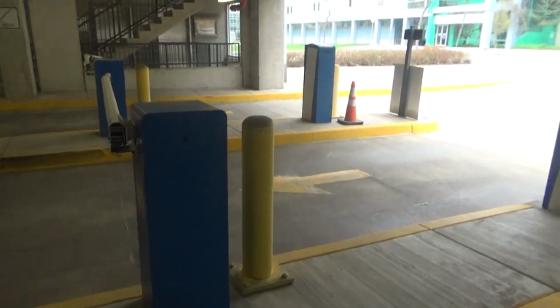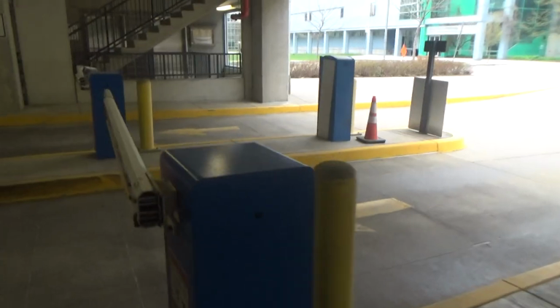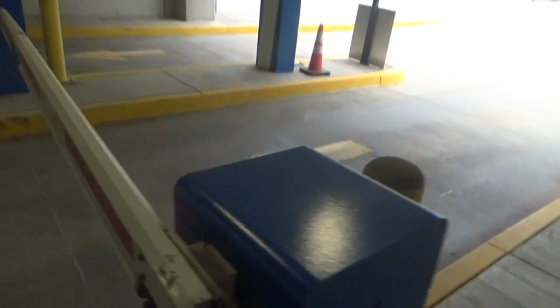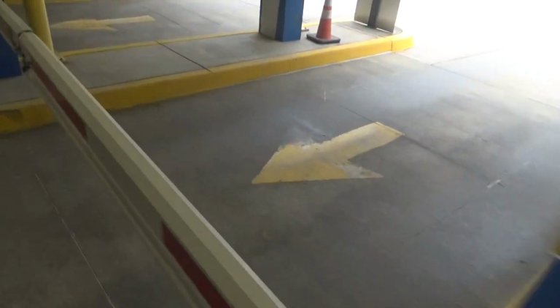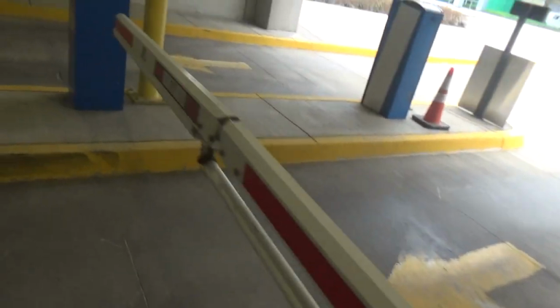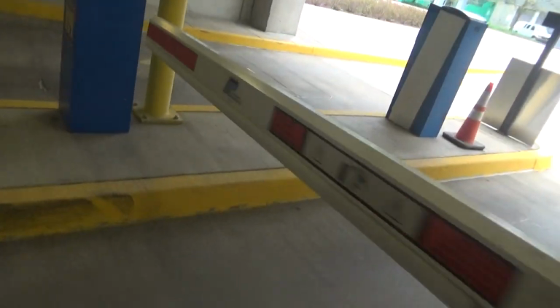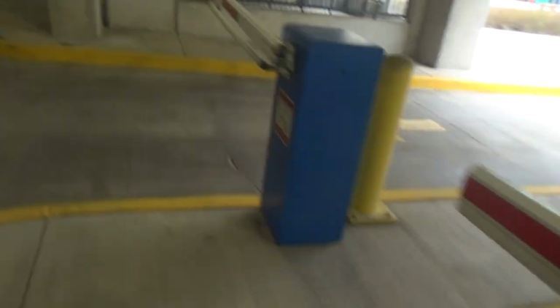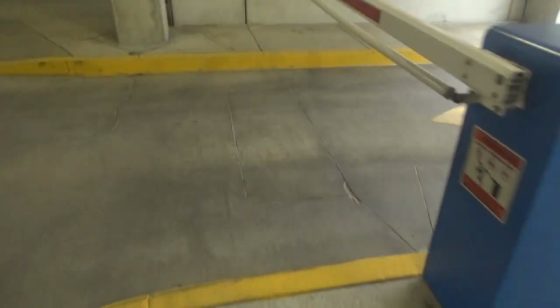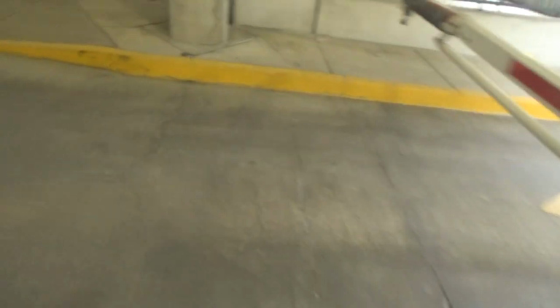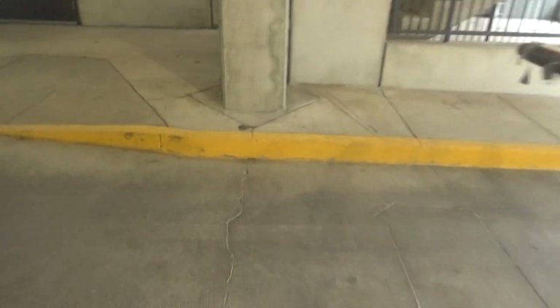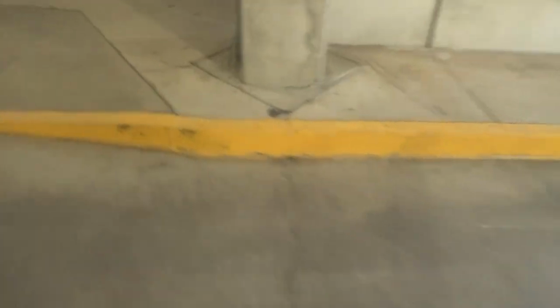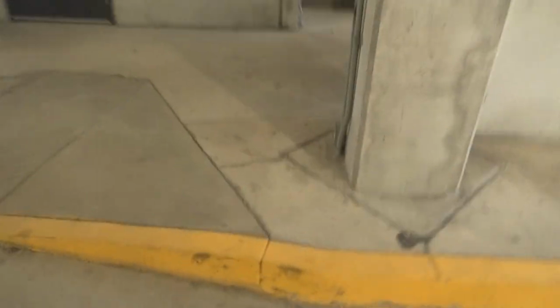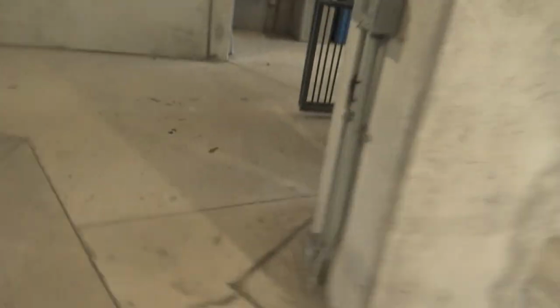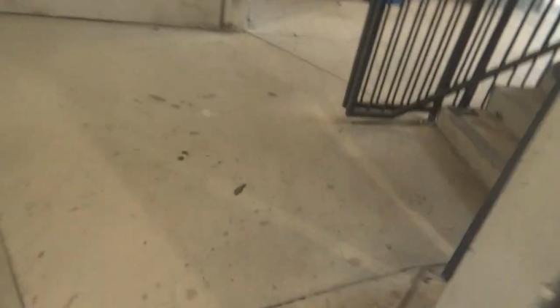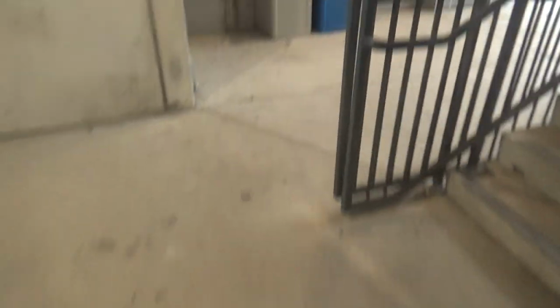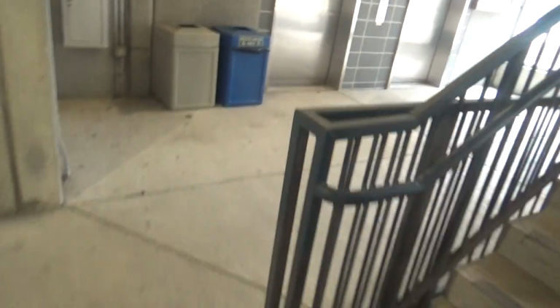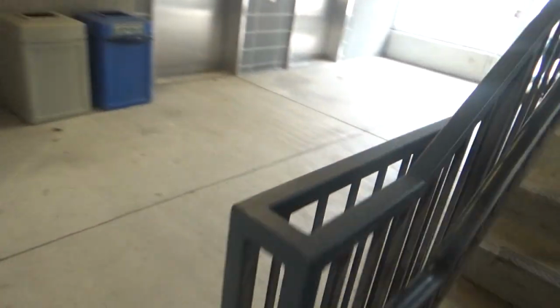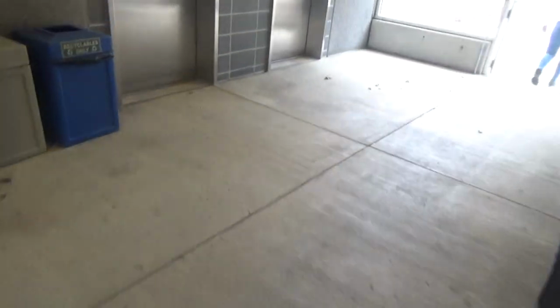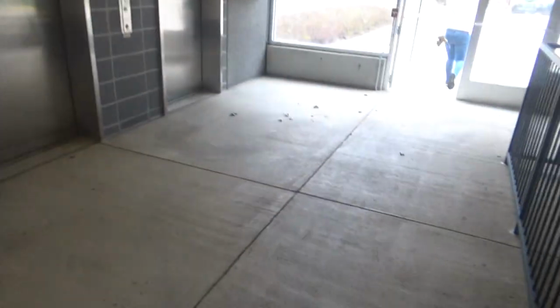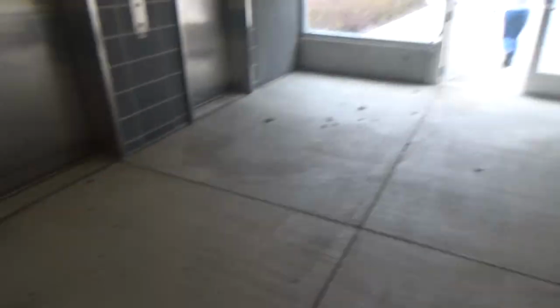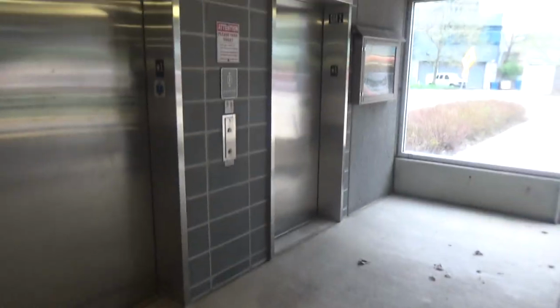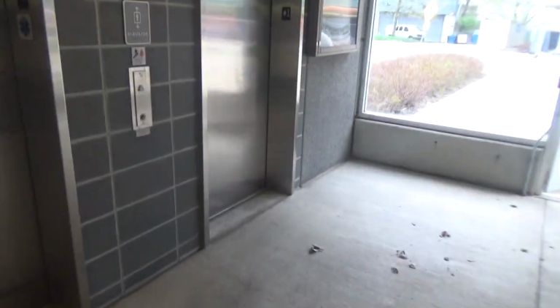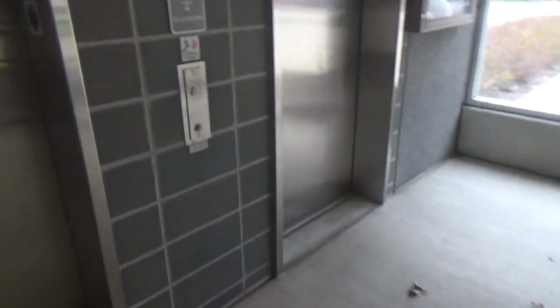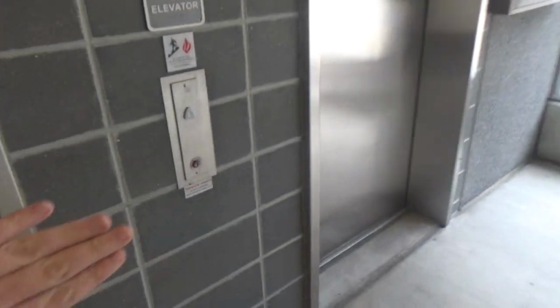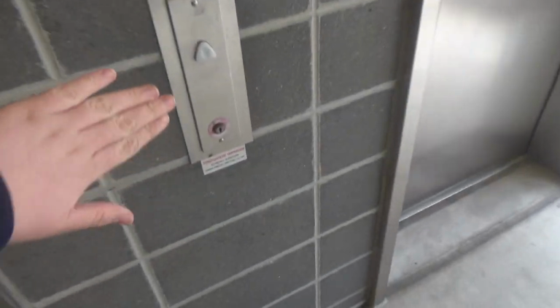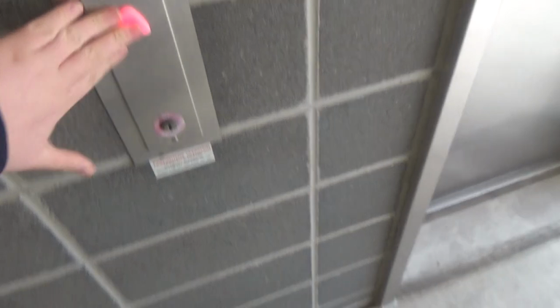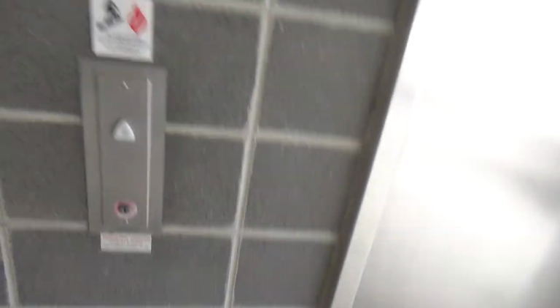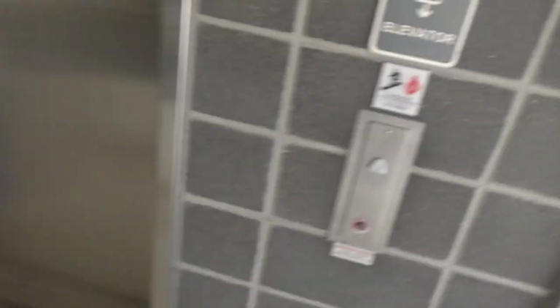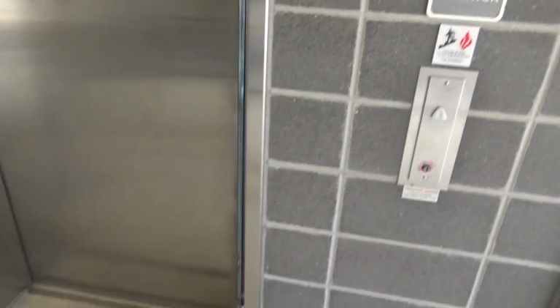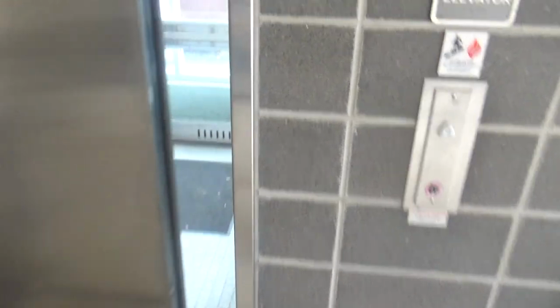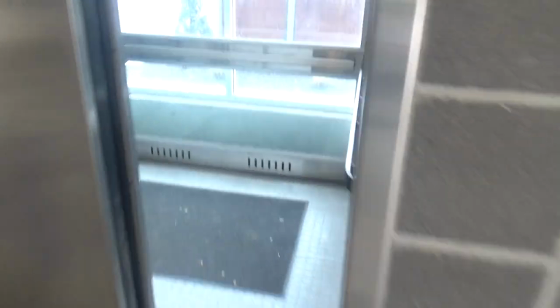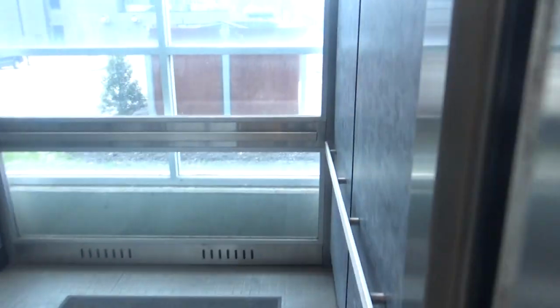This is the elevator at the Pittsburgh Technology Center garage in Pittsburgh, Pennsylvania. Elevator number one and two. They're Schindlers.